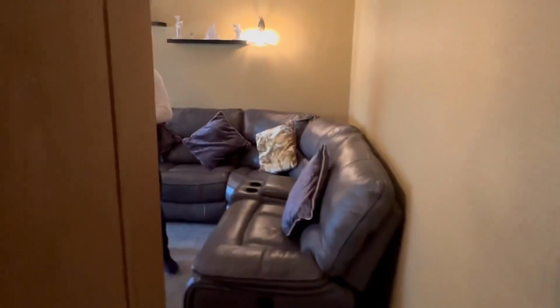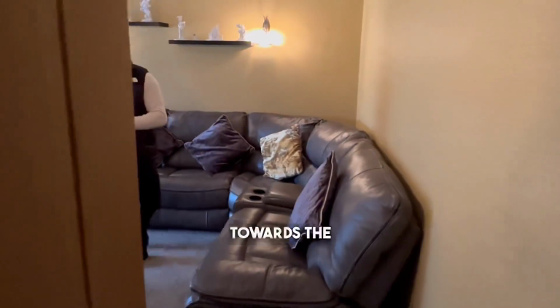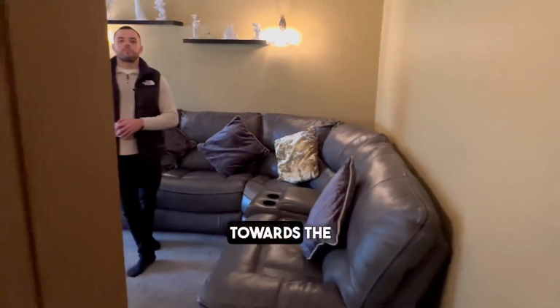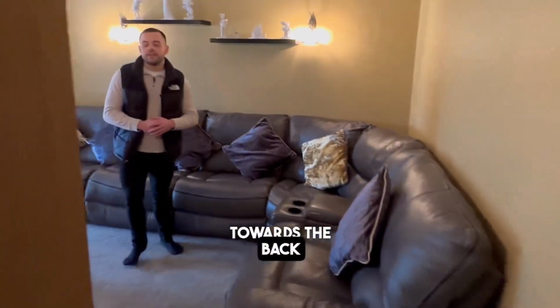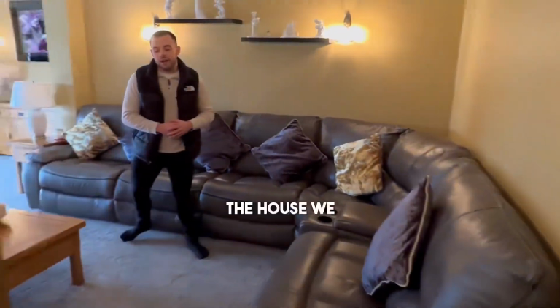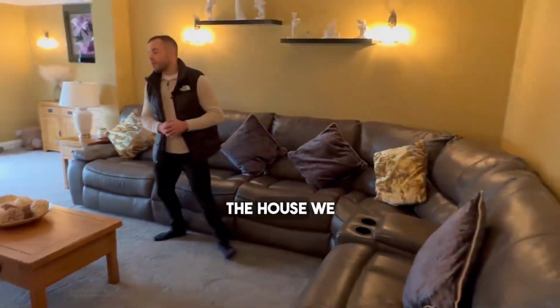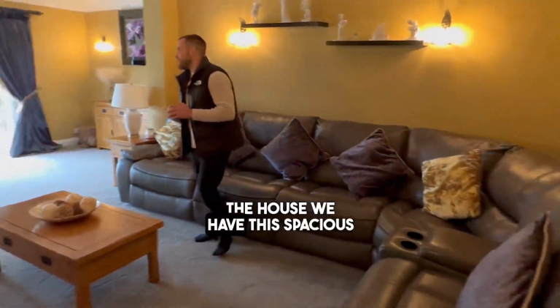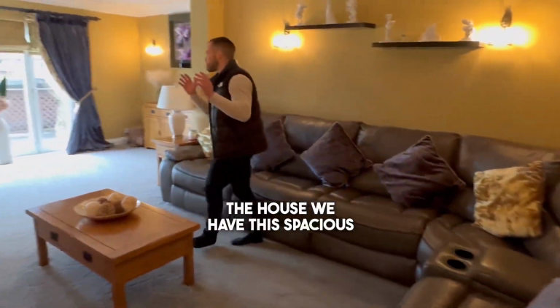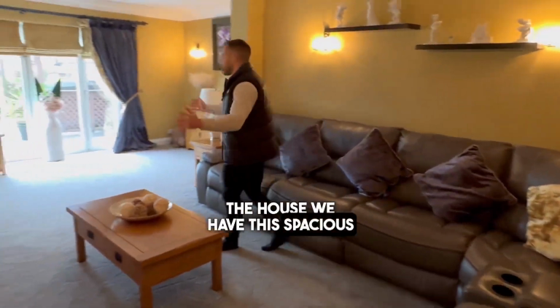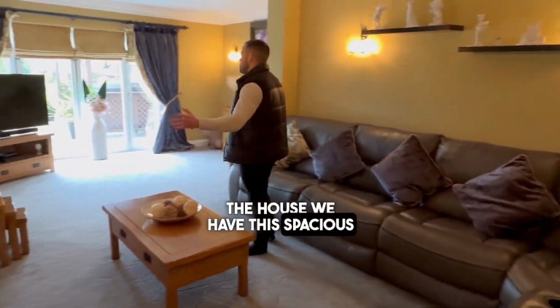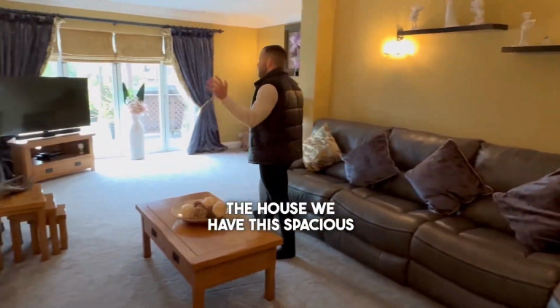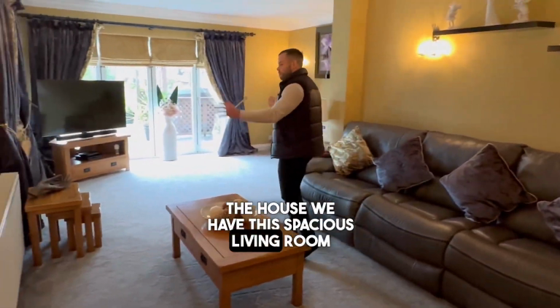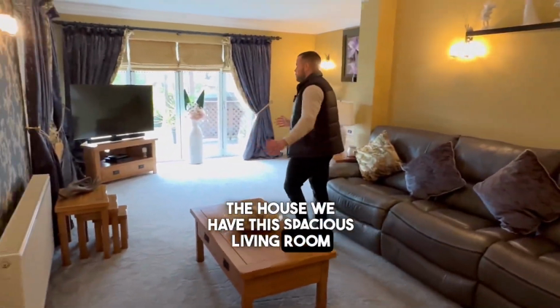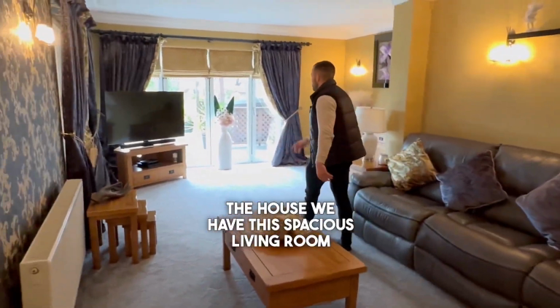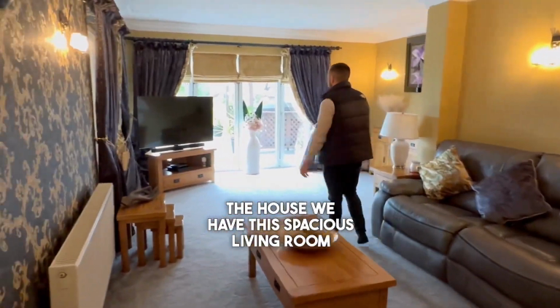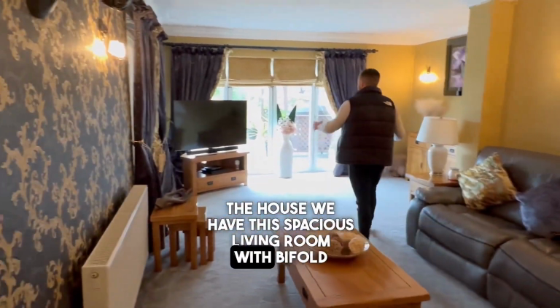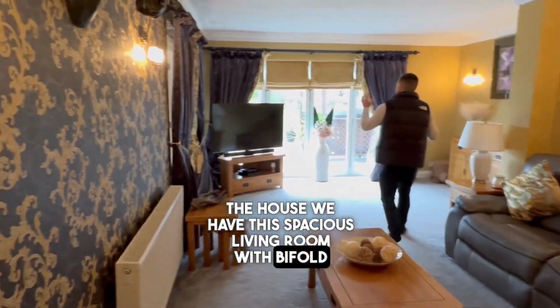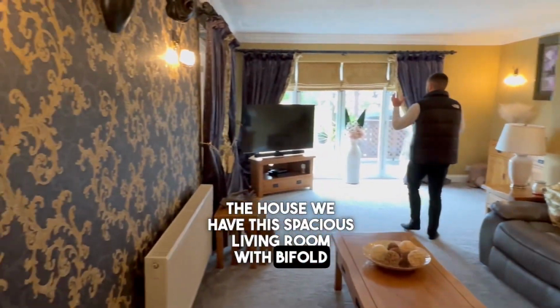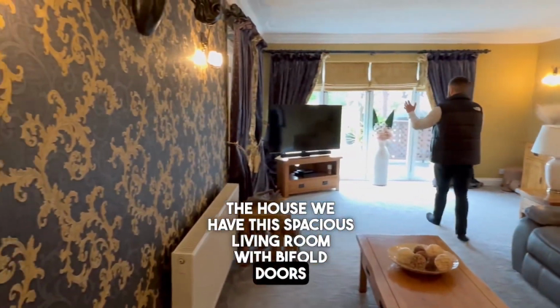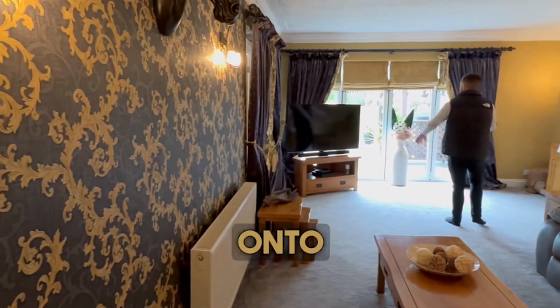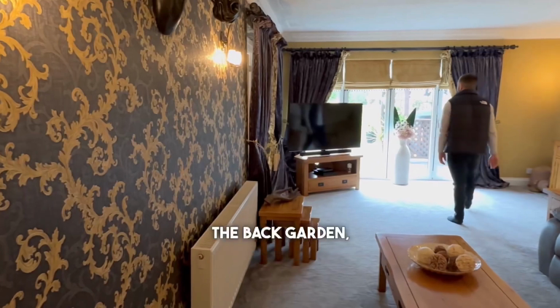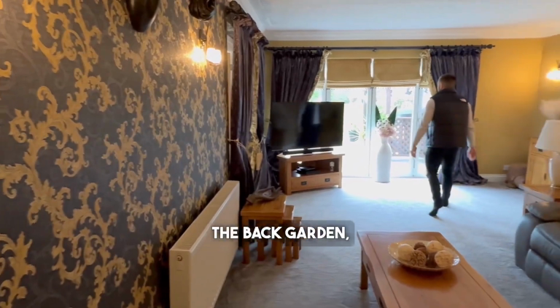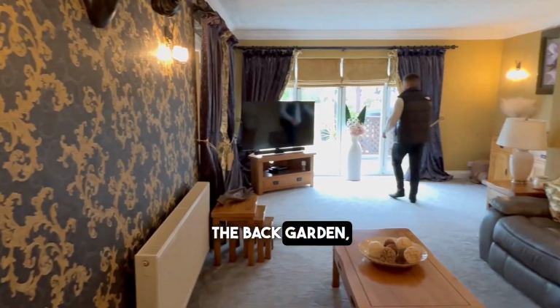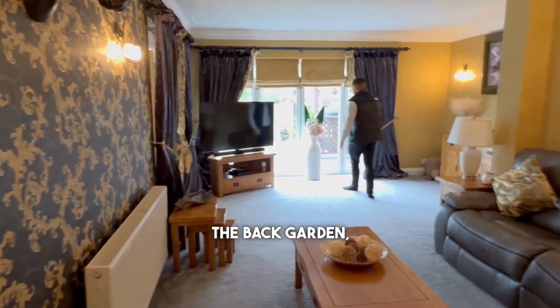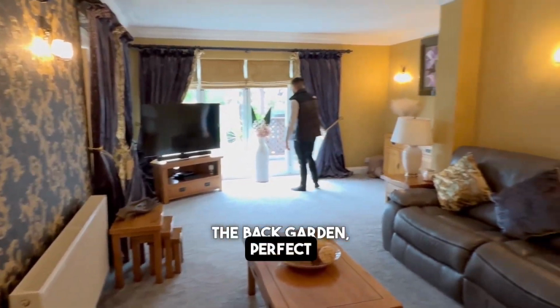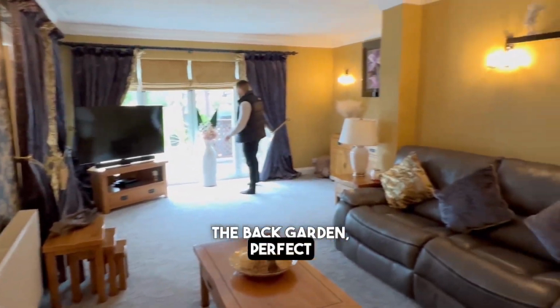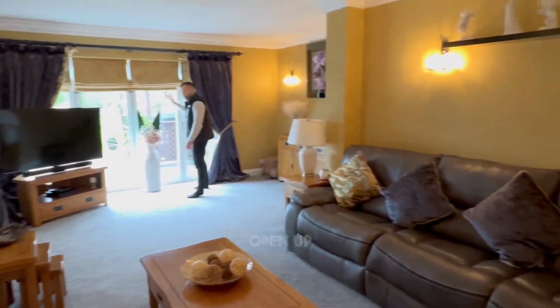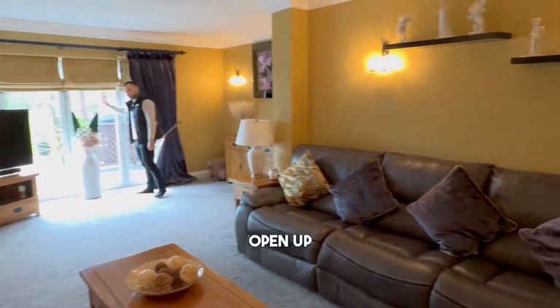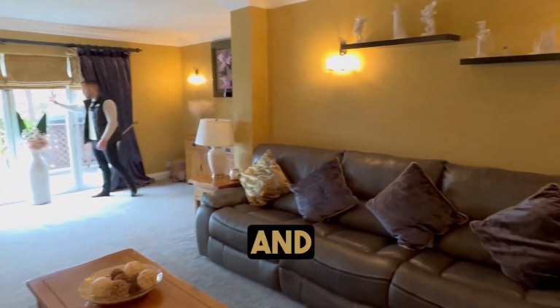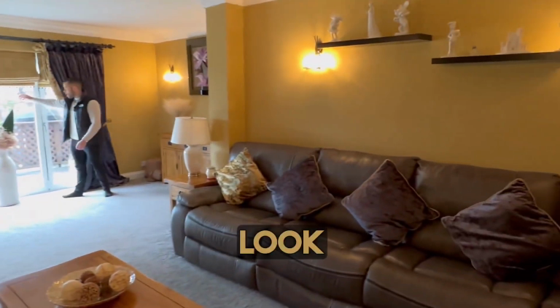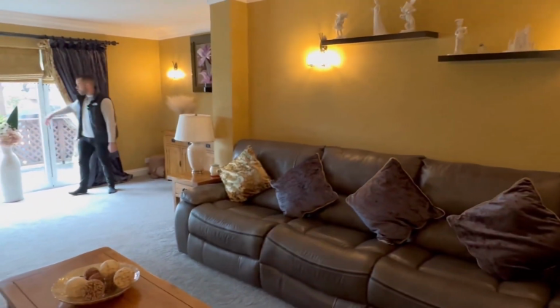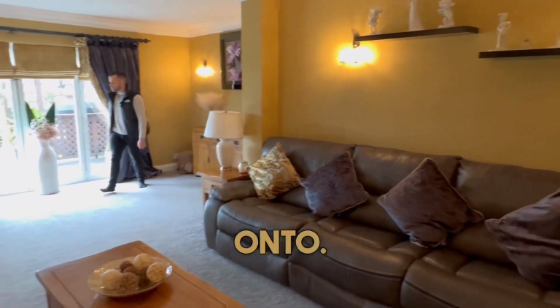Towards the back of the house we have this spacious living room with bifold doors onto the back garden, perfect to open up and look out onto.